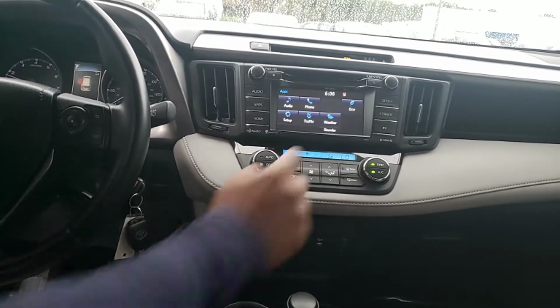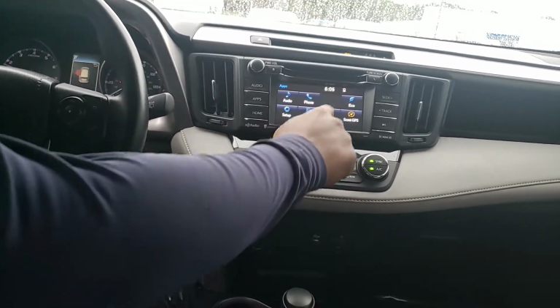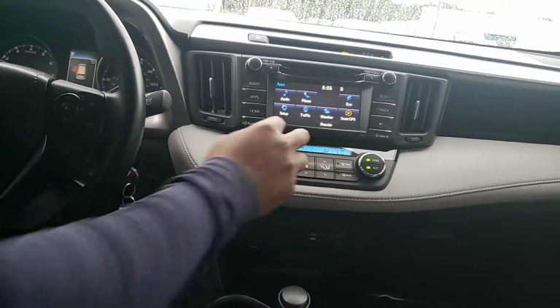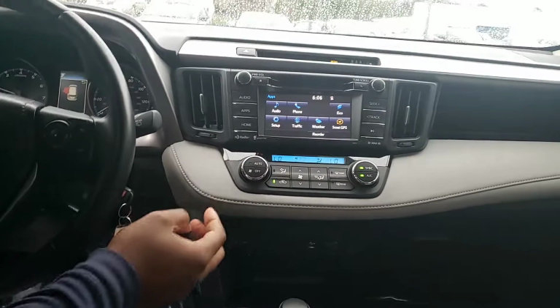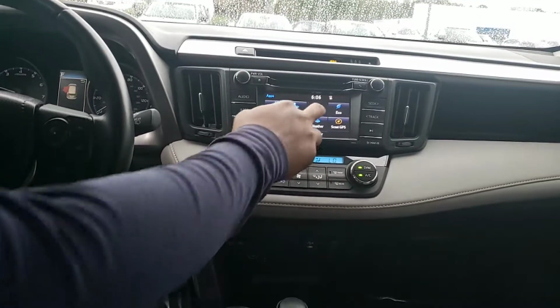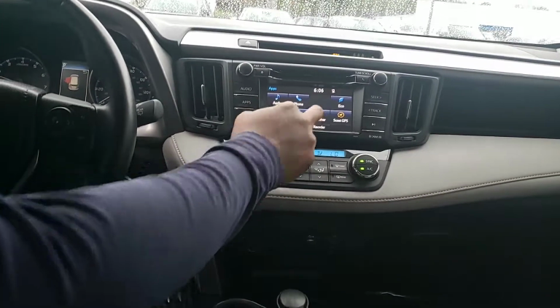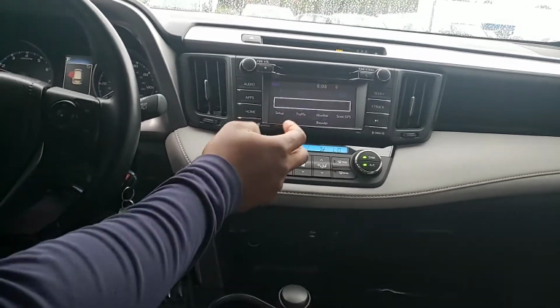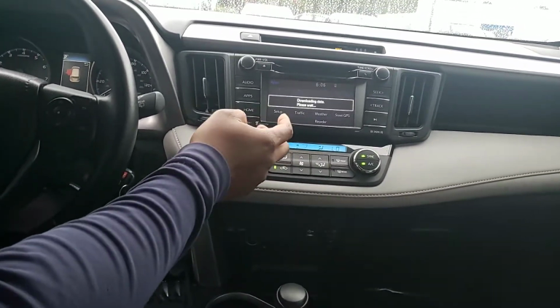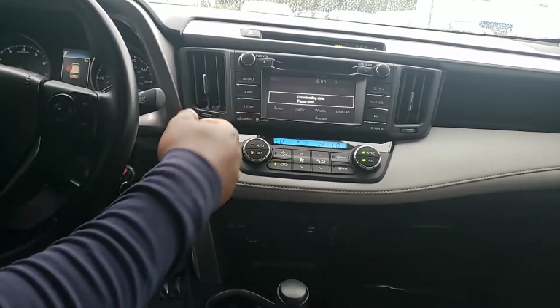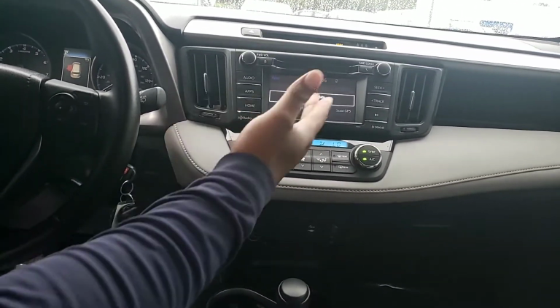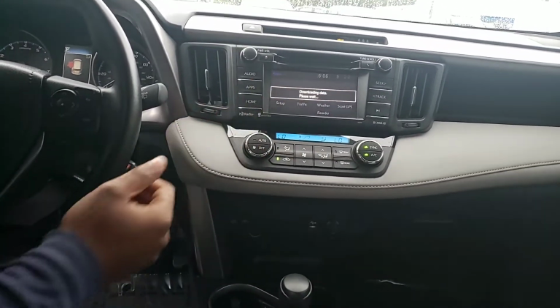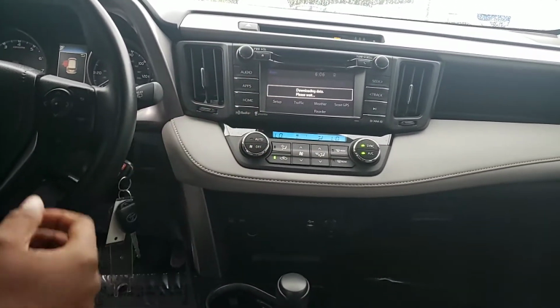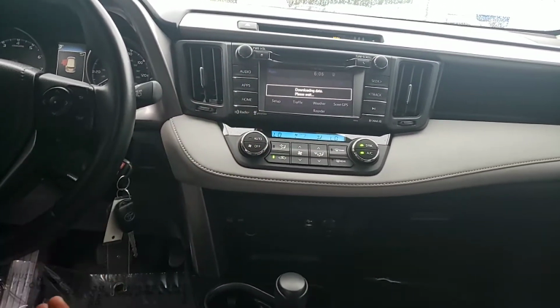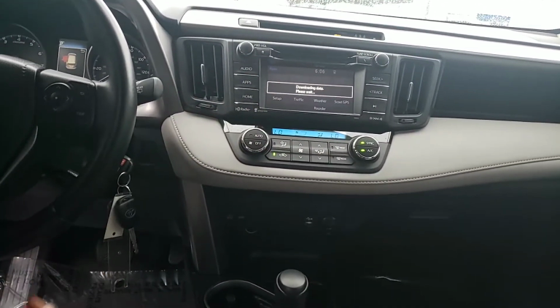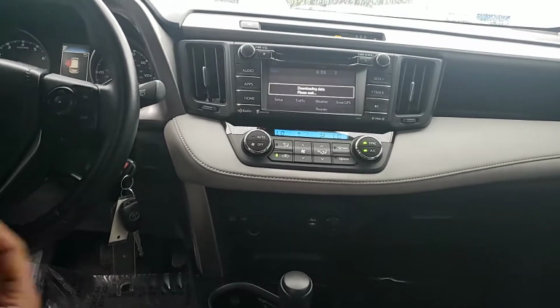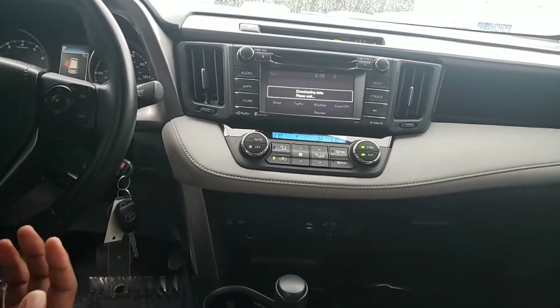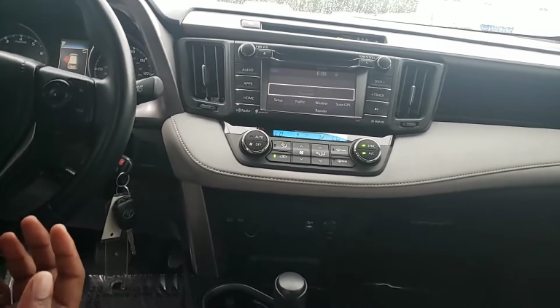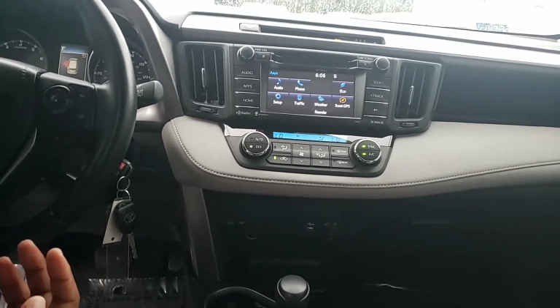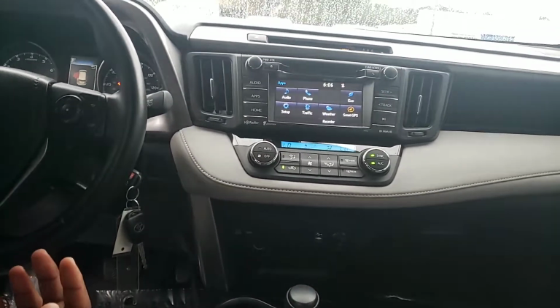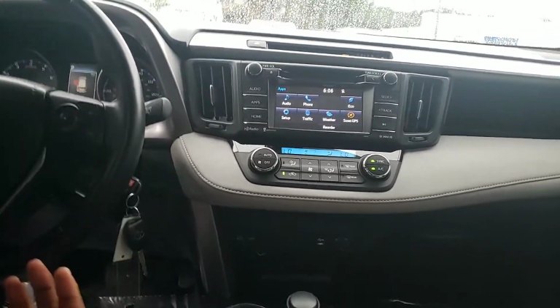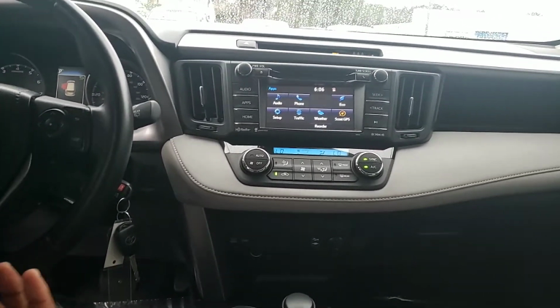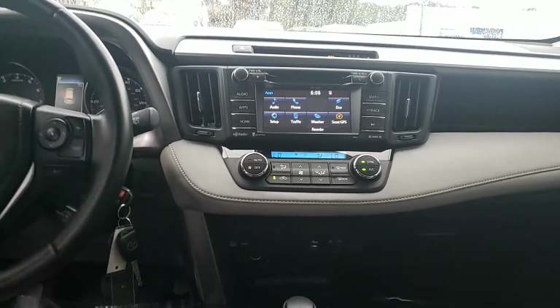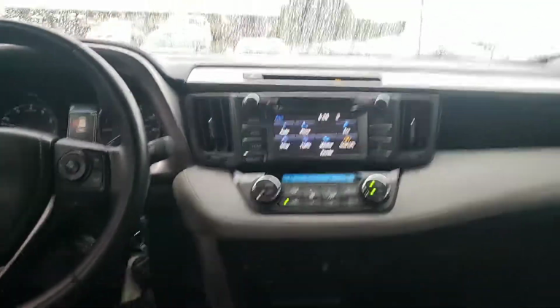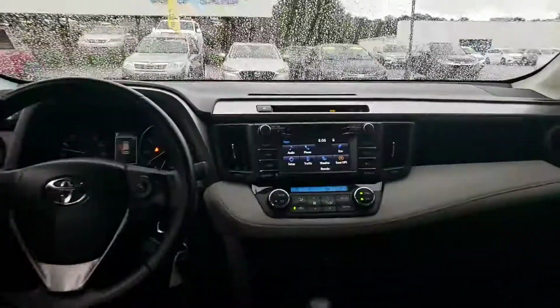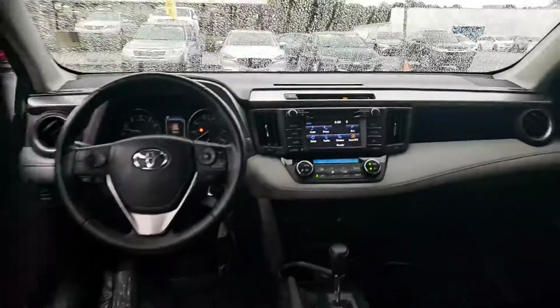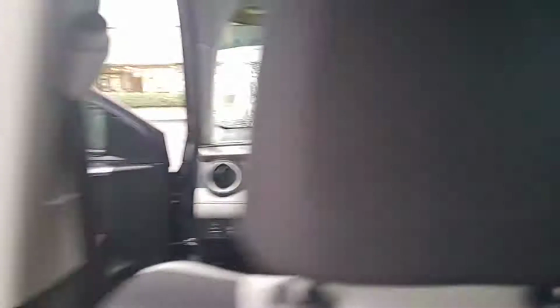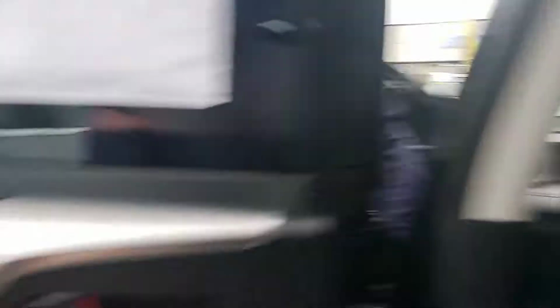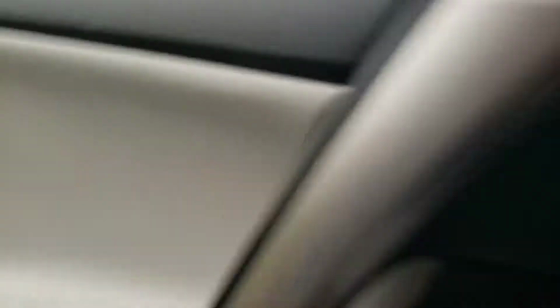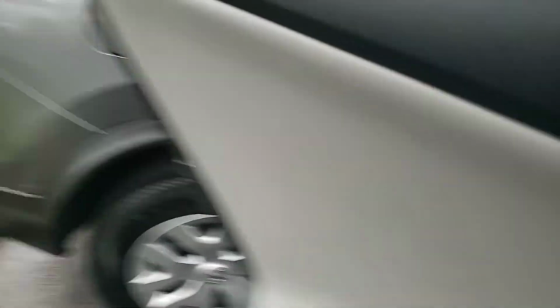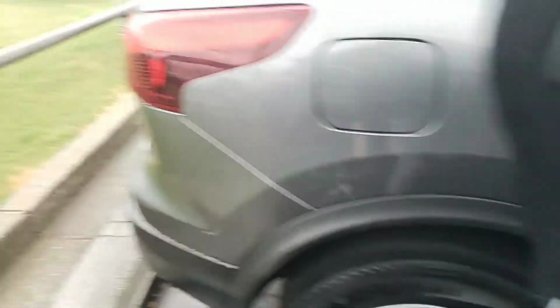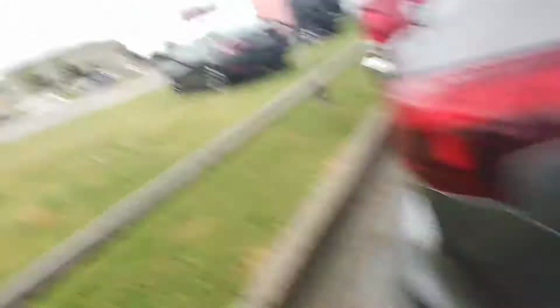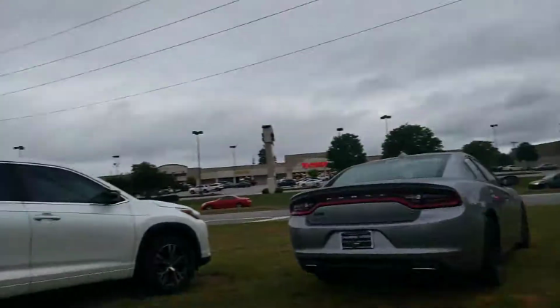You get some really great apps with that XM, so you can get weather alerts. It also gives you the ability to see your average fuel economy and things like that that you want to know while you're driving around. And the RAV4 actually has one of the best storage spaces you can get in a compact SUV.